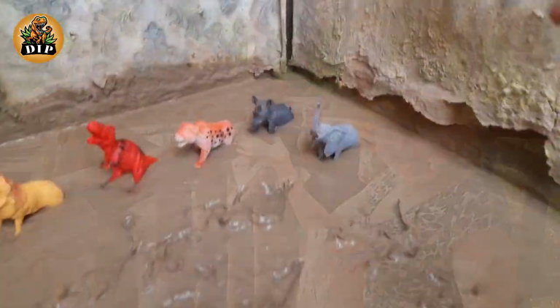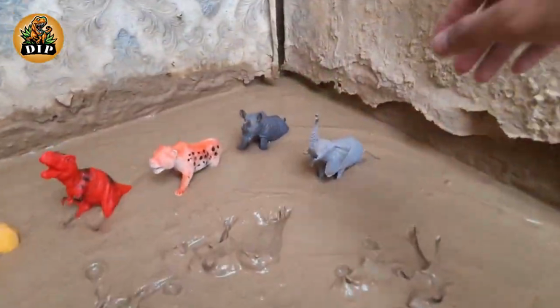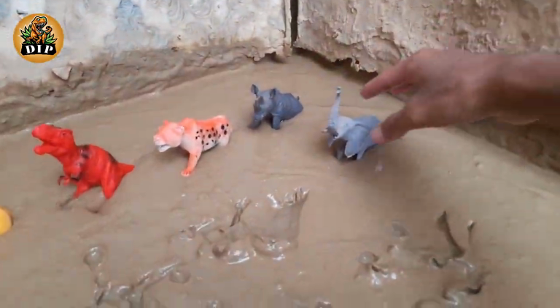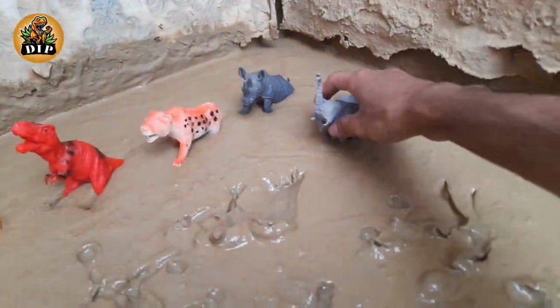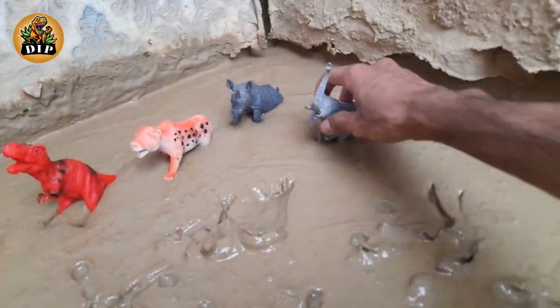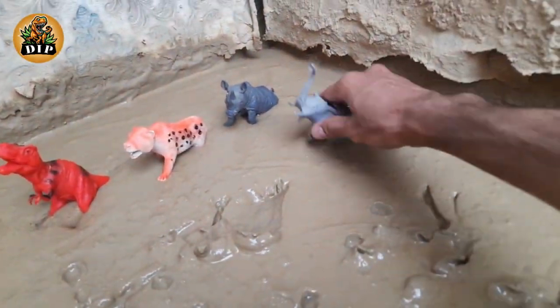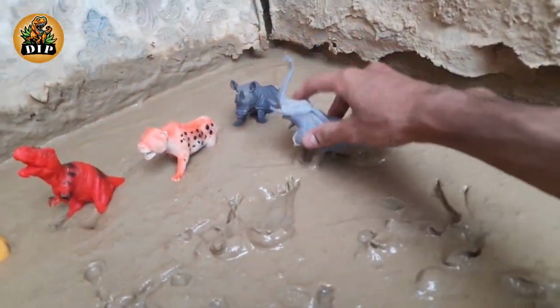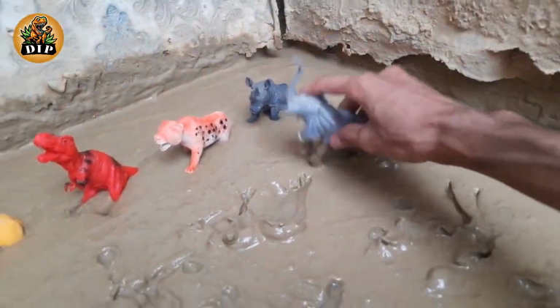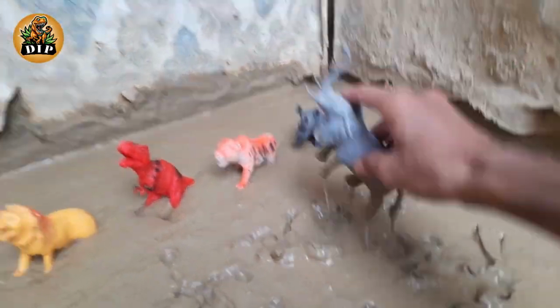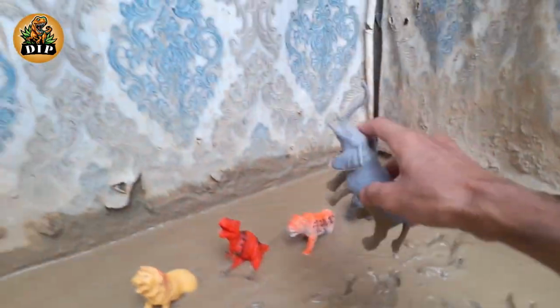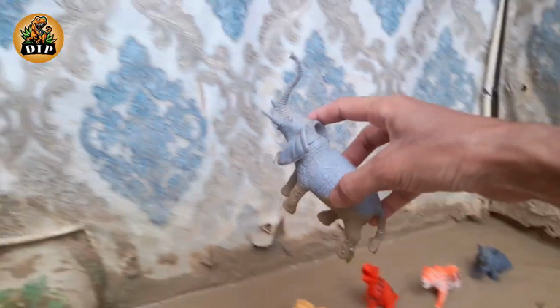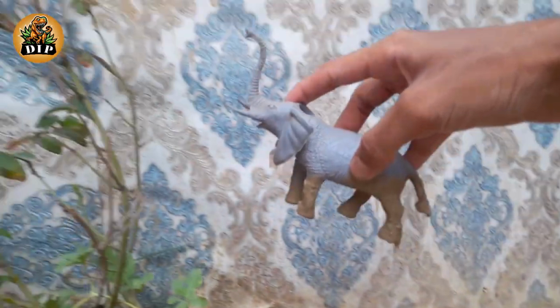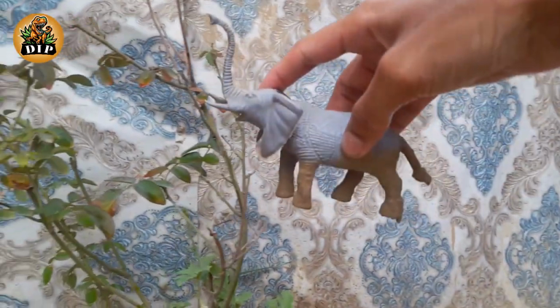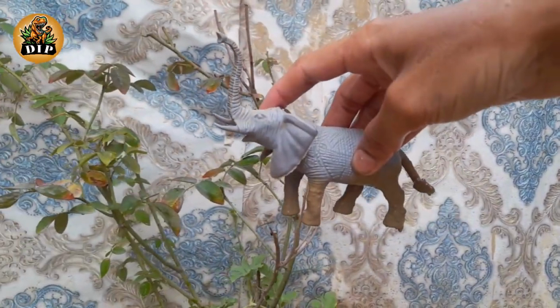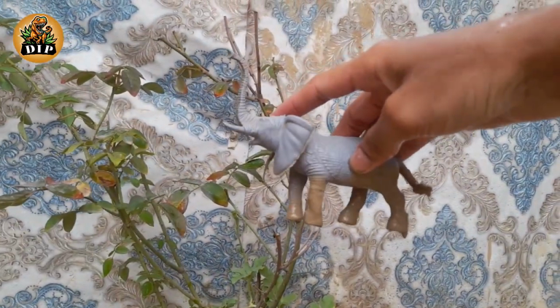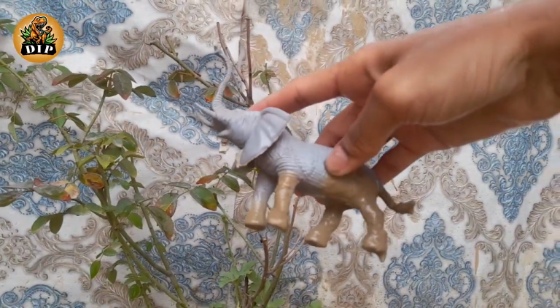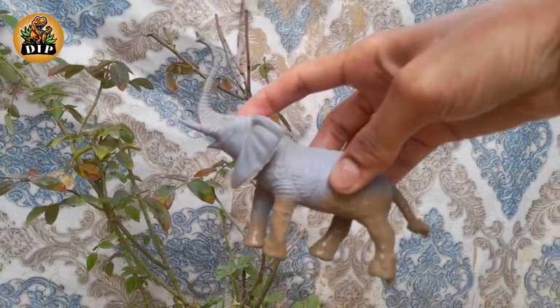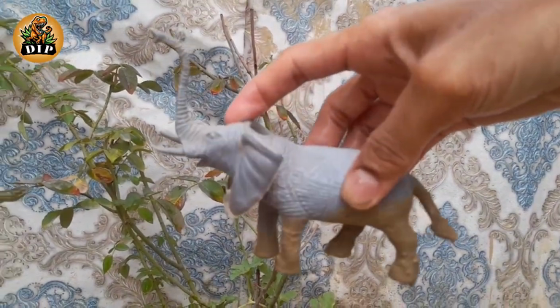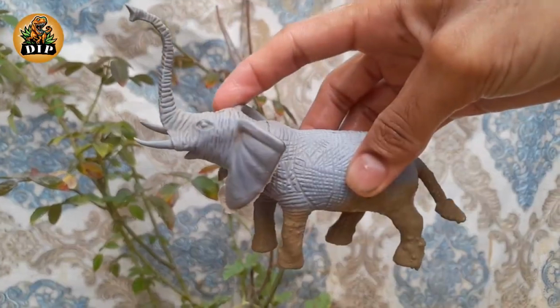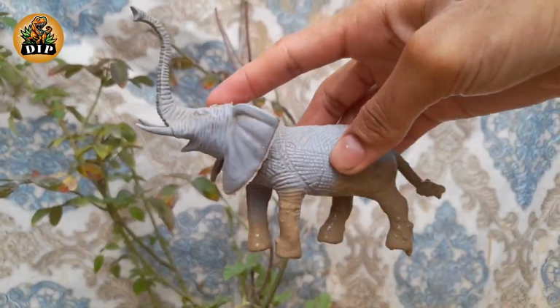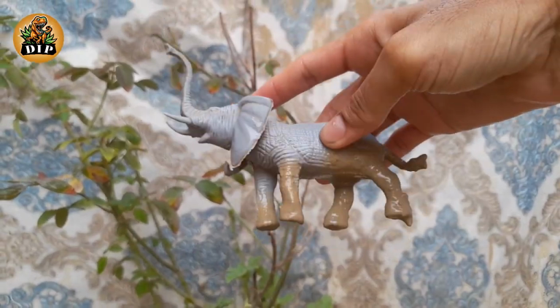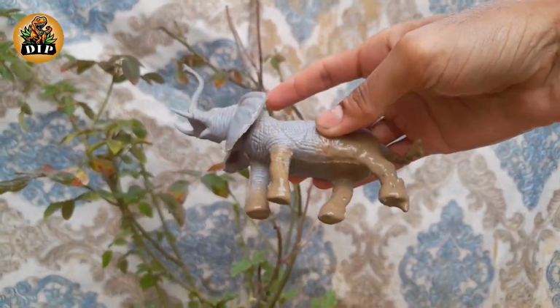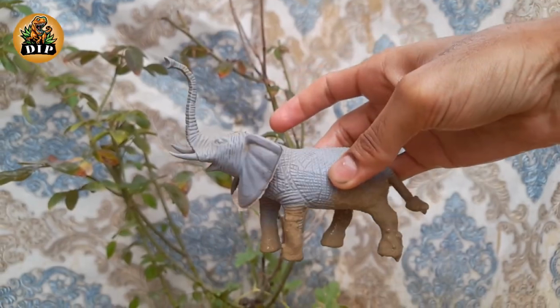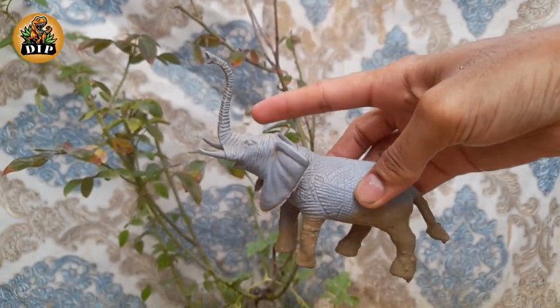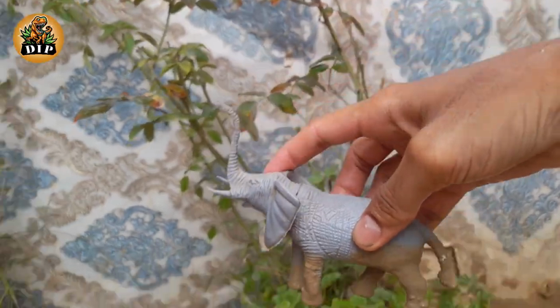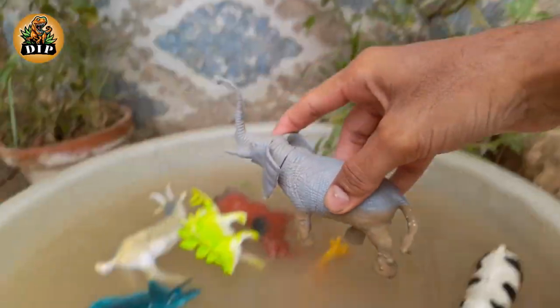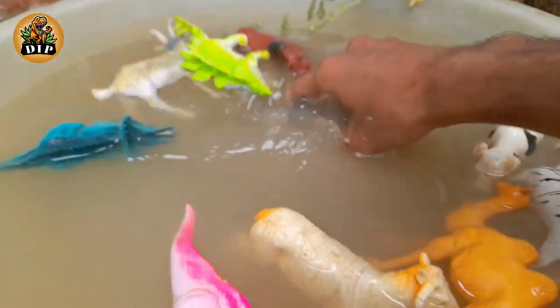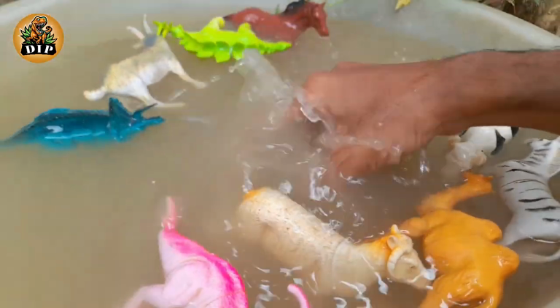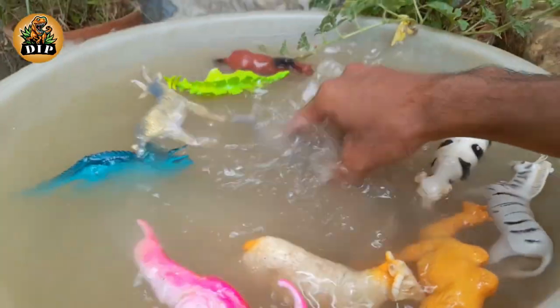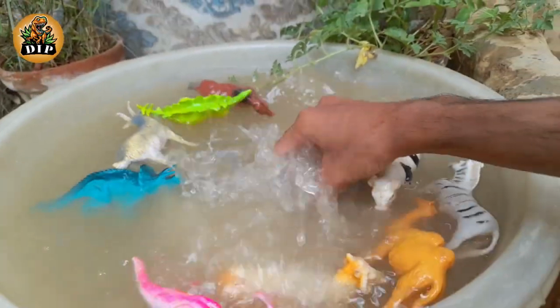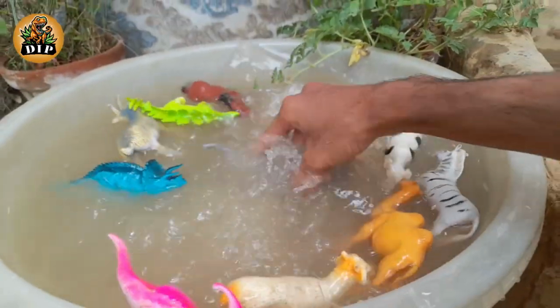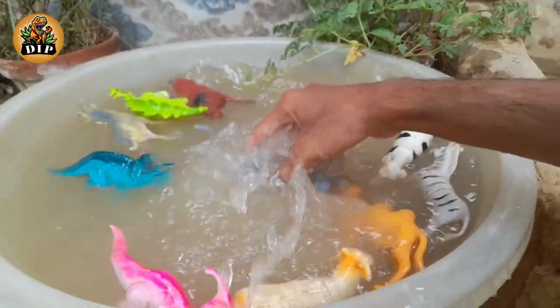The next biggest animal is the elephant. They are the world's largest land animal. You can tell the three species apart by their ears. Their trunks have many skills.